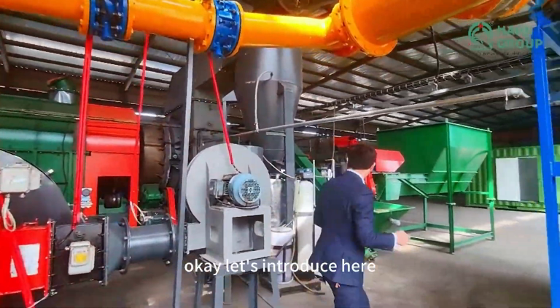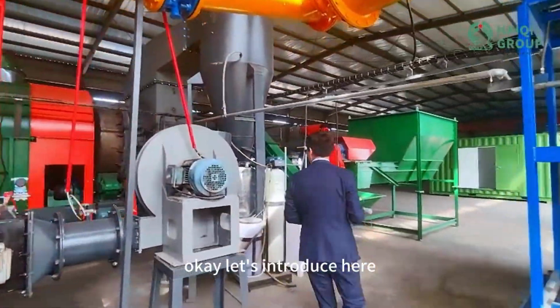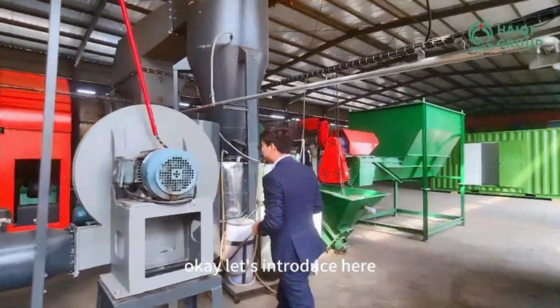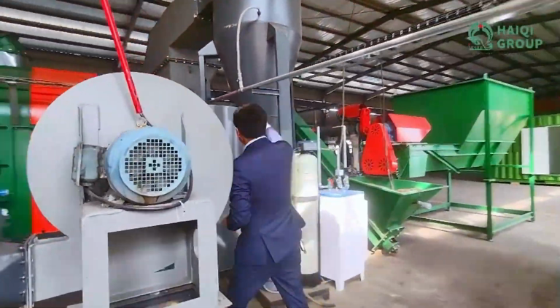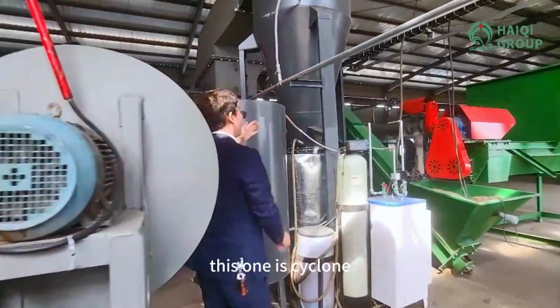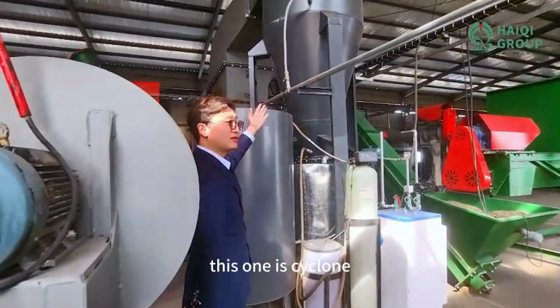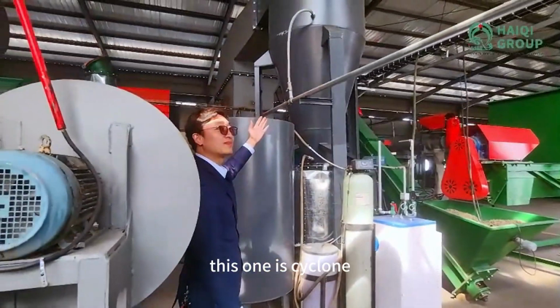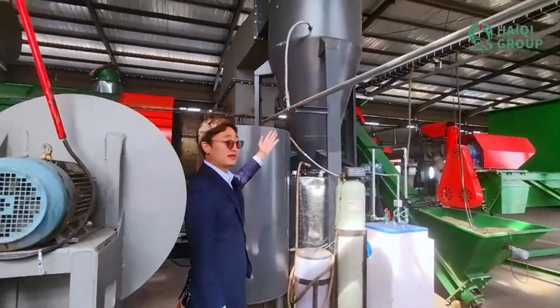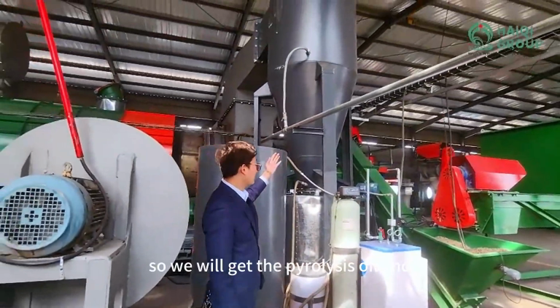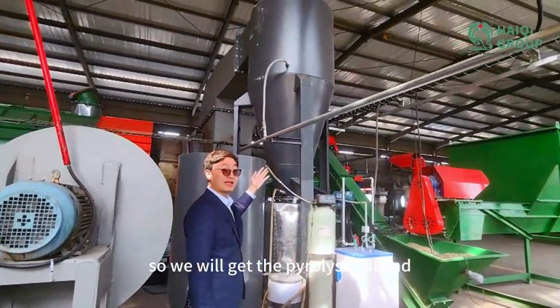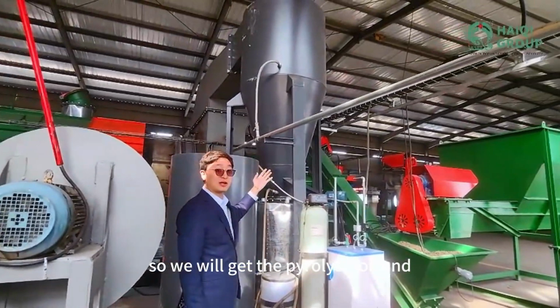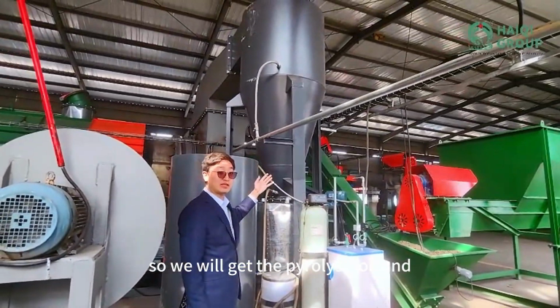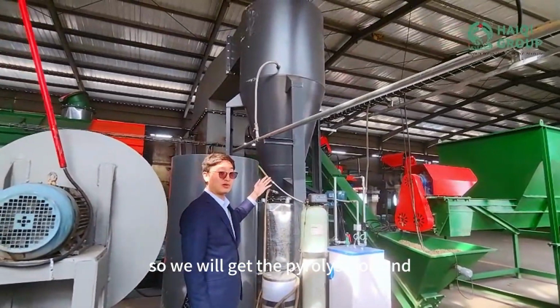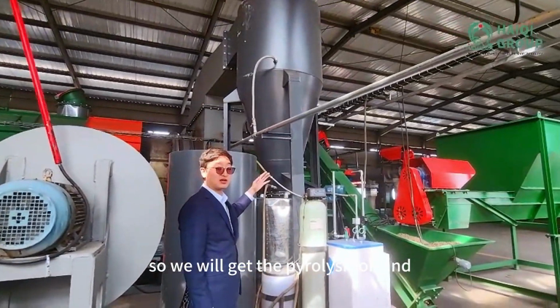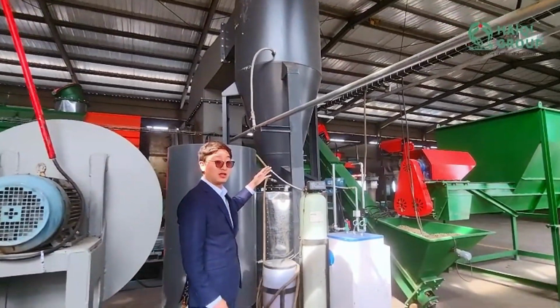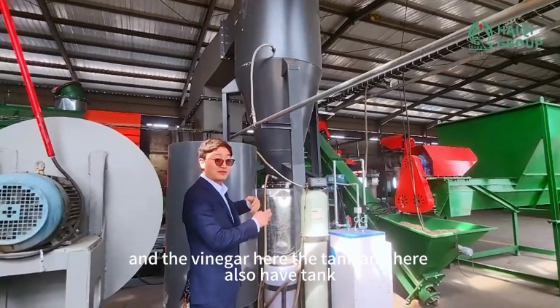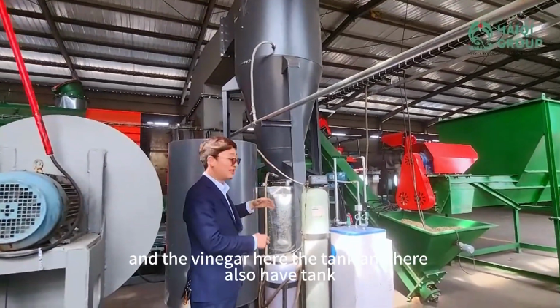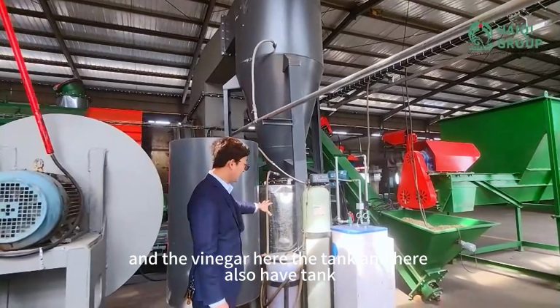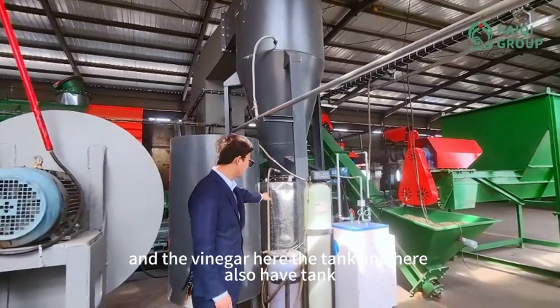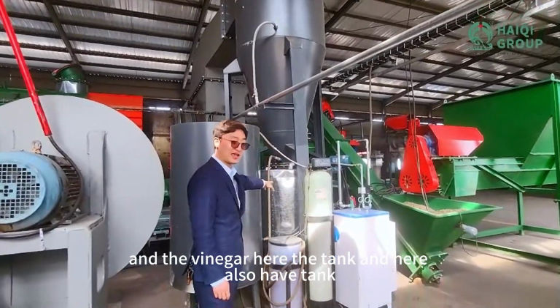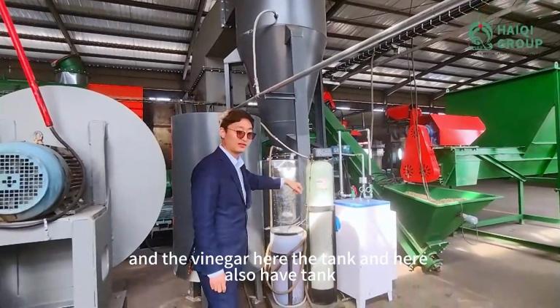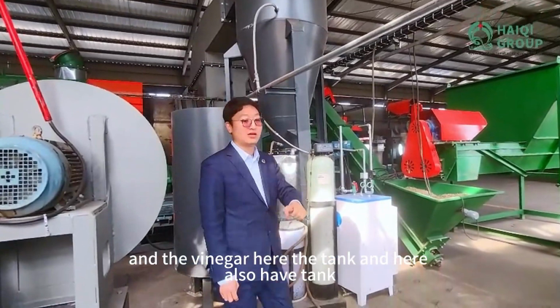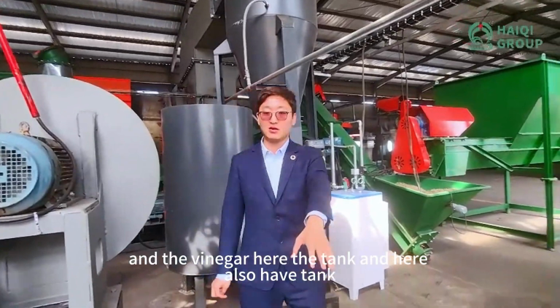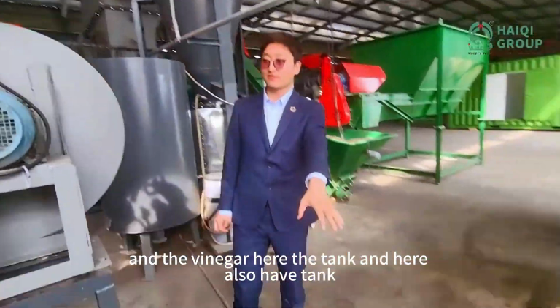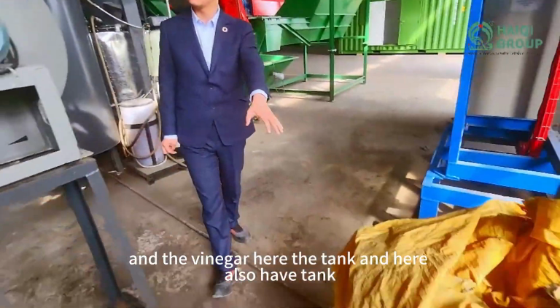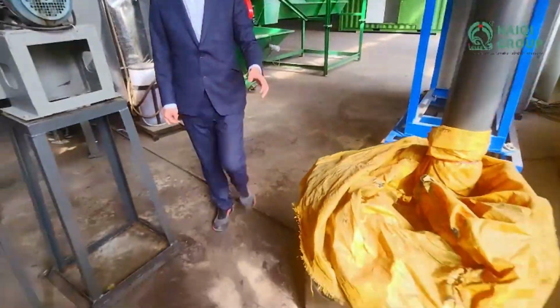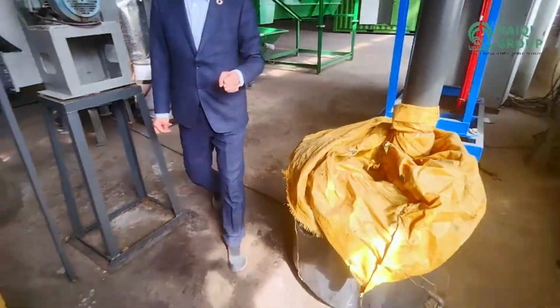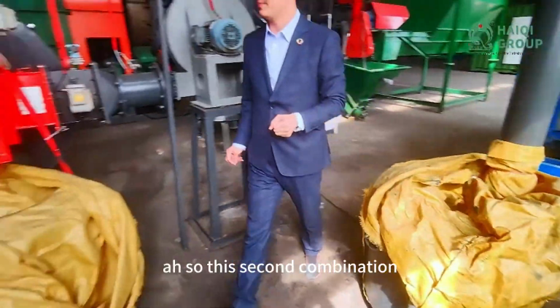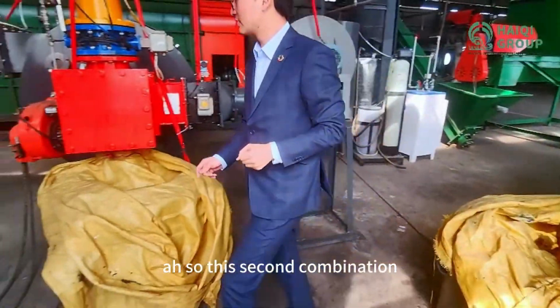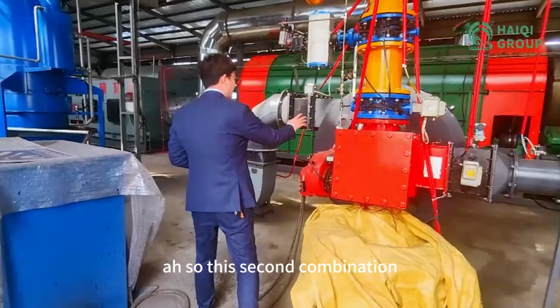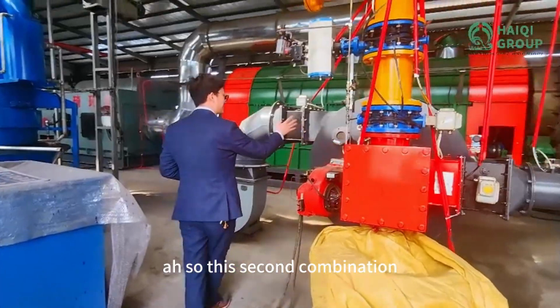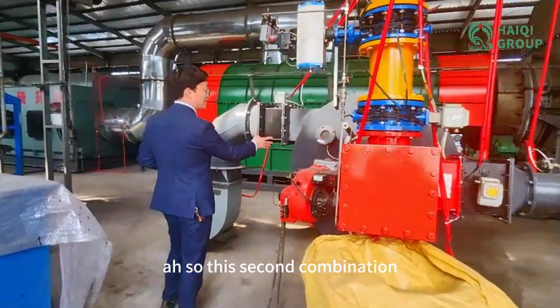Let's introduce here. This one is the second room. So we will get the pyrolysis oil and the vinegar here — the tank. And here also have a tank. So this is the second preparation.